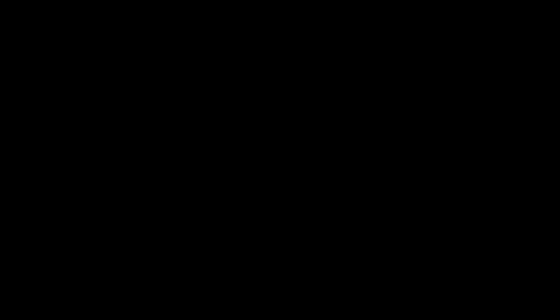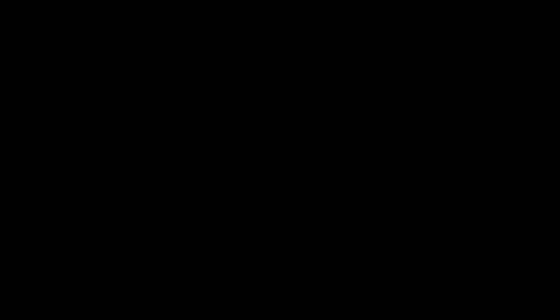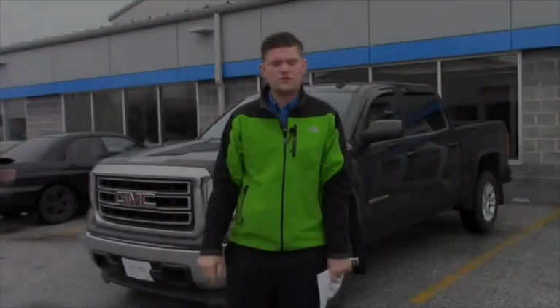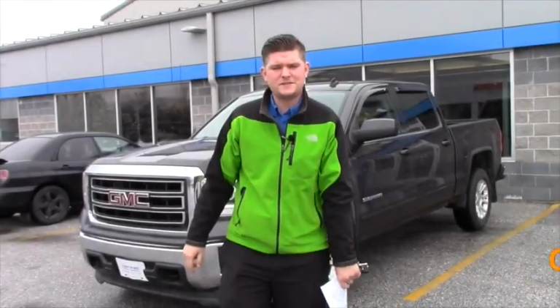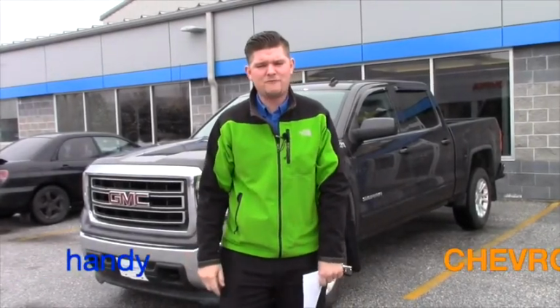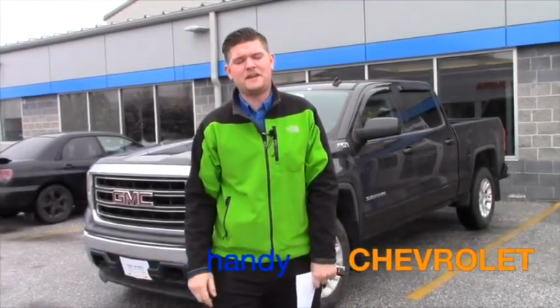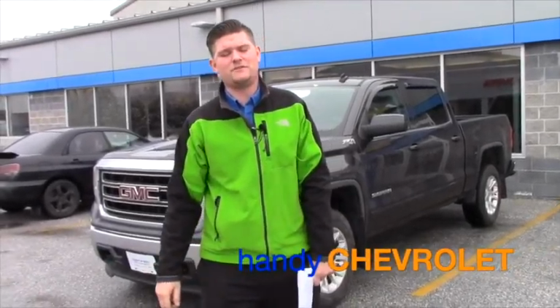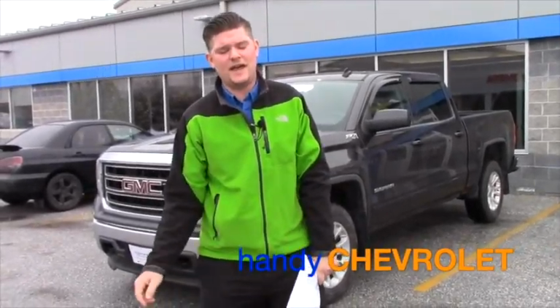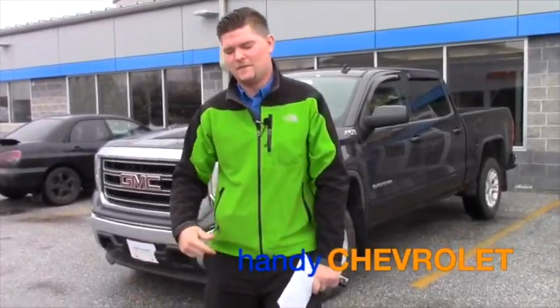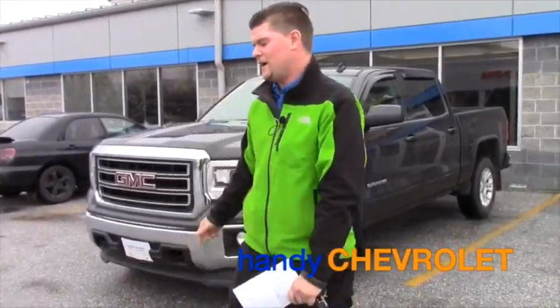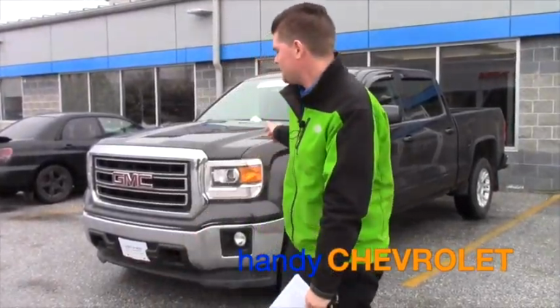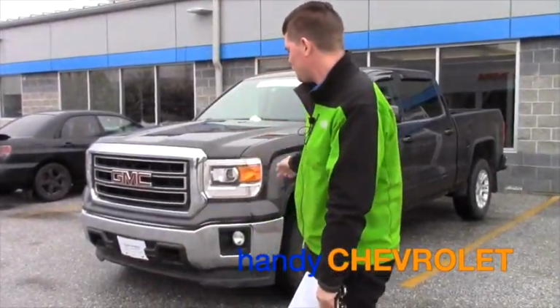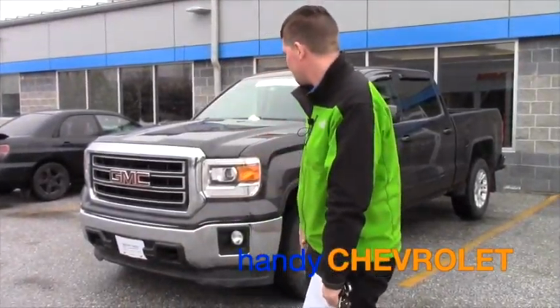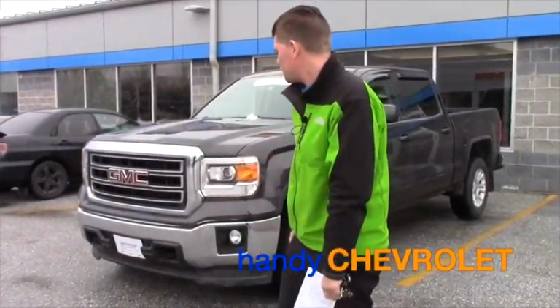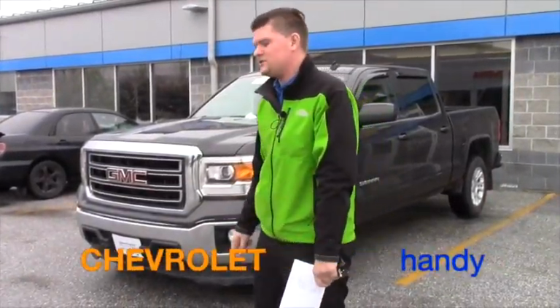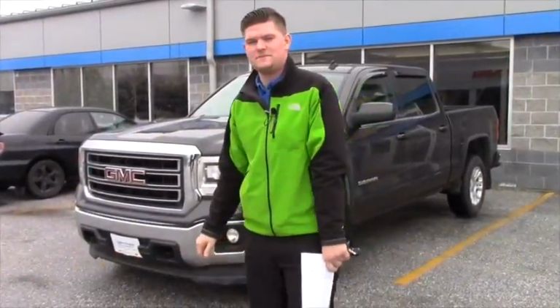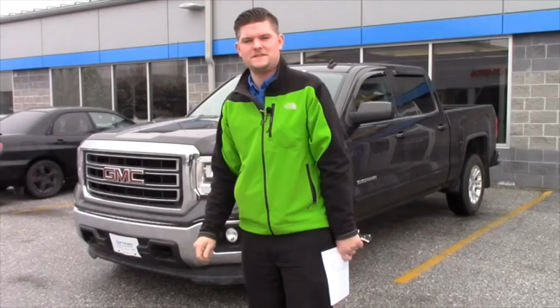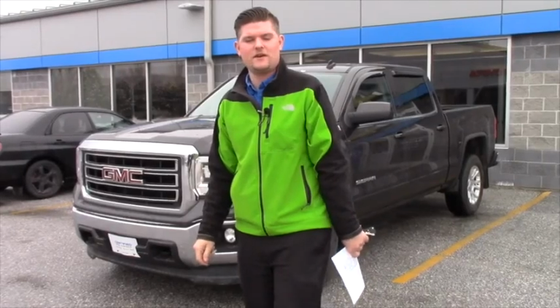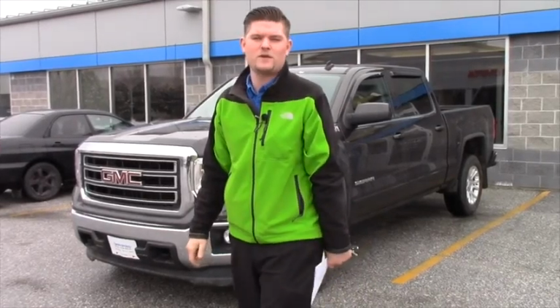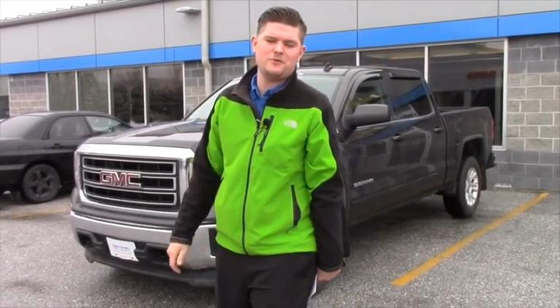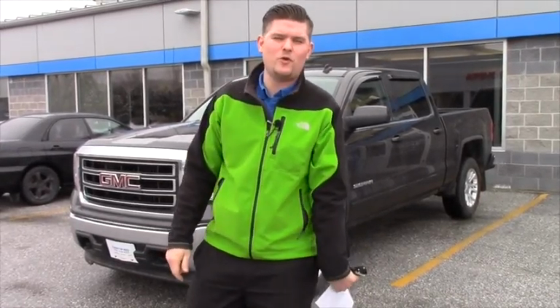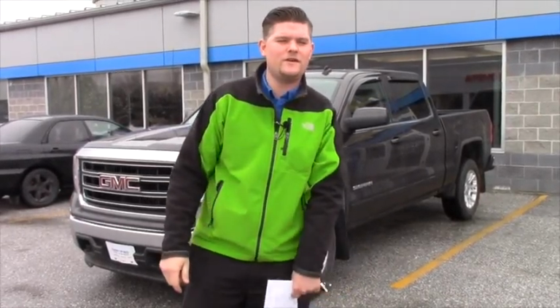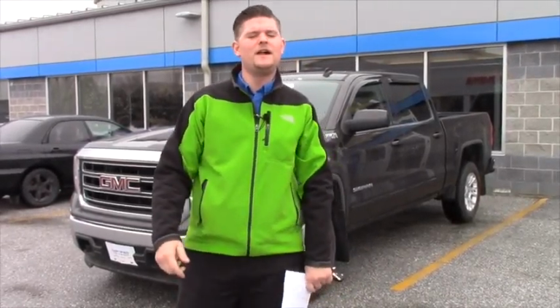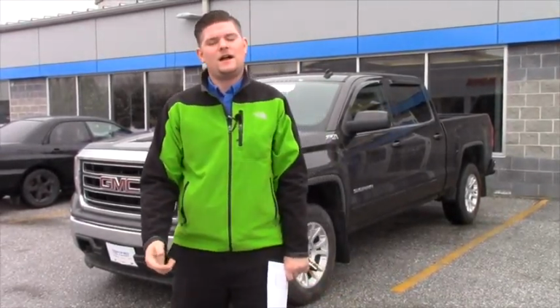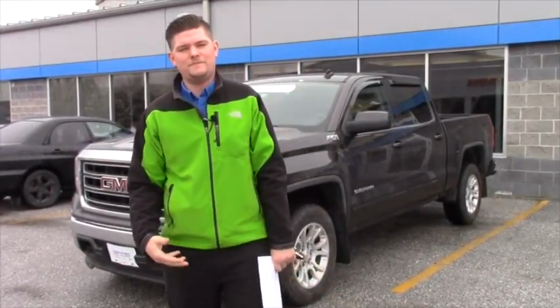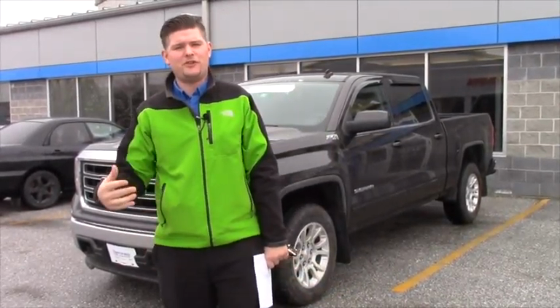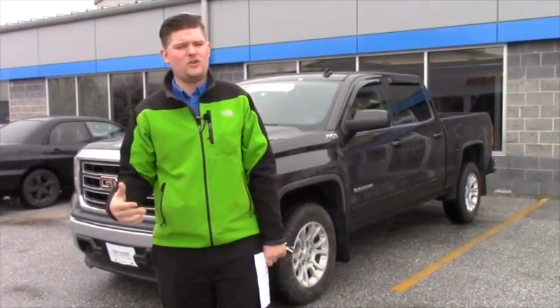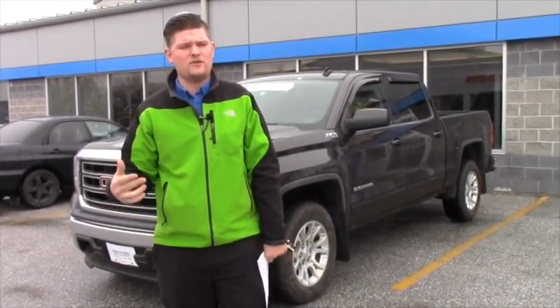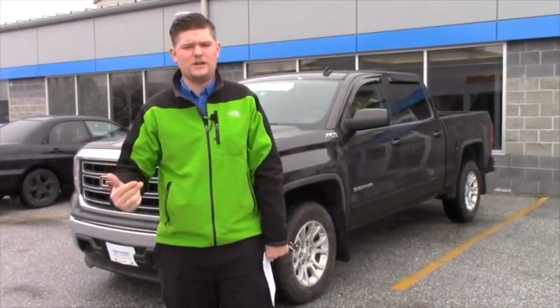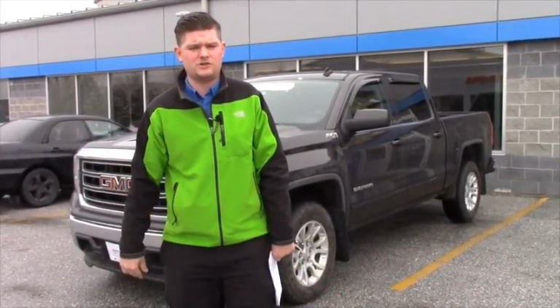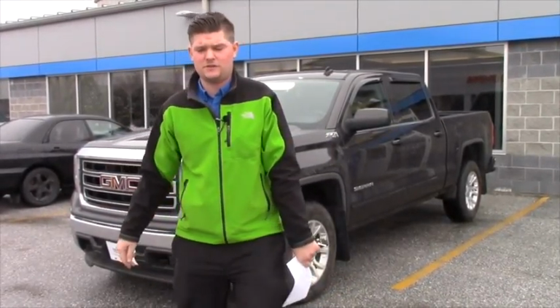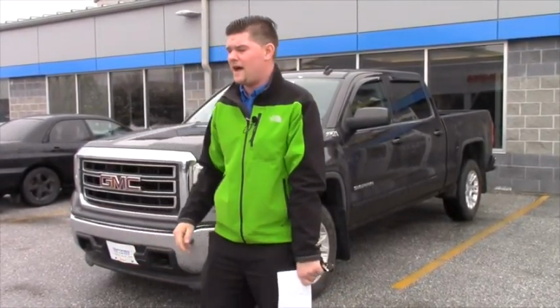Hey Andrew, this is Matt from Handy Chevrolet. Behind me is the 2014 GMC Sierra Crew Cab you inquired on. Definitely all around a really great truck to have.